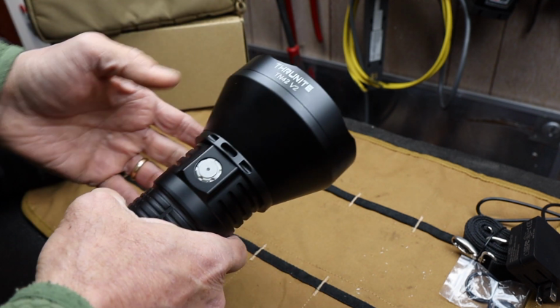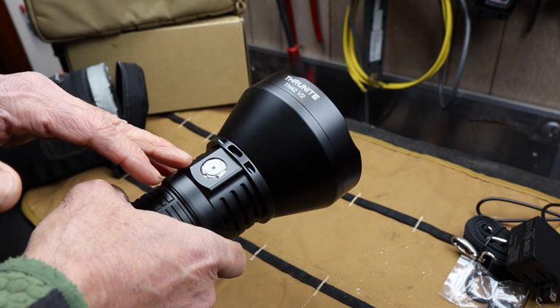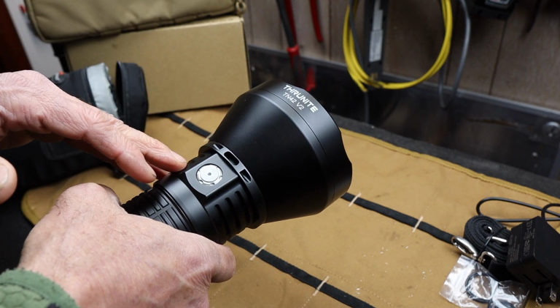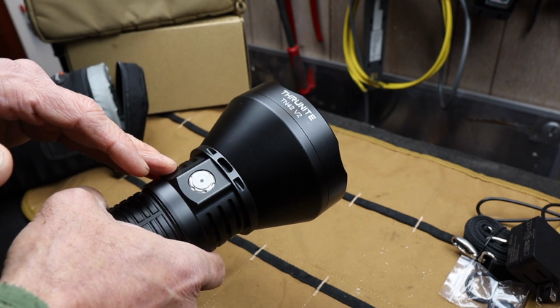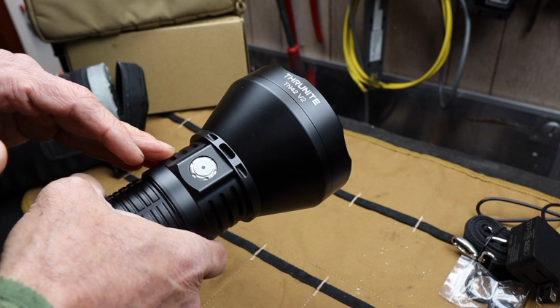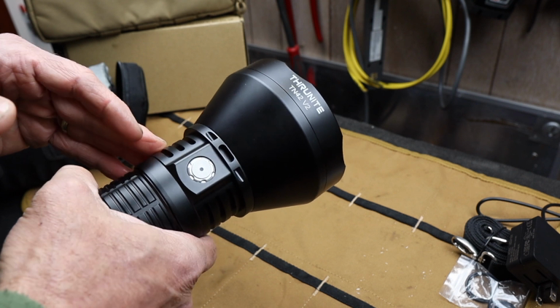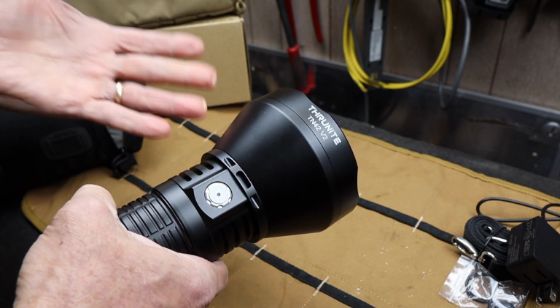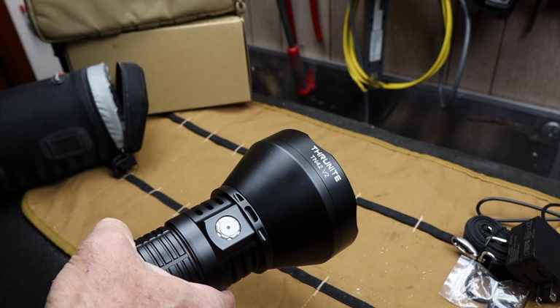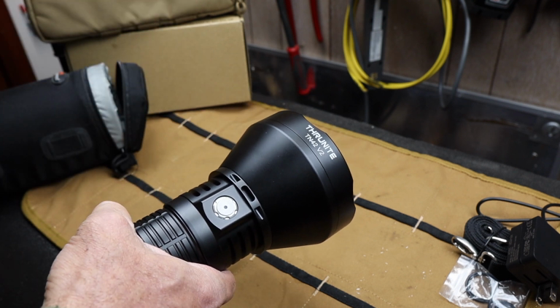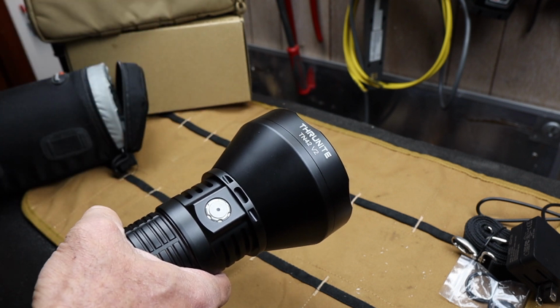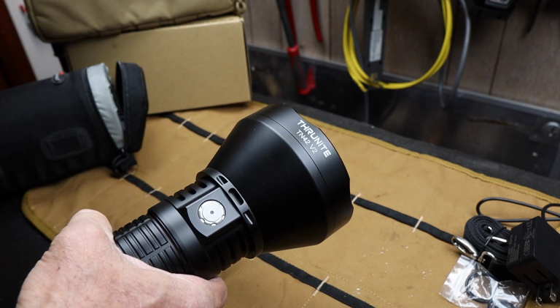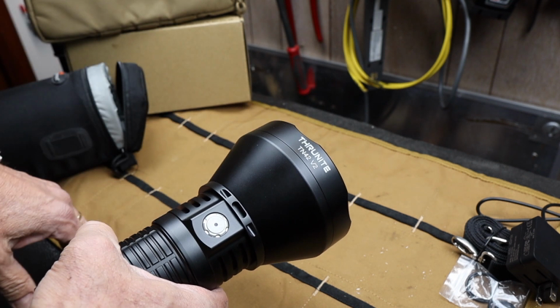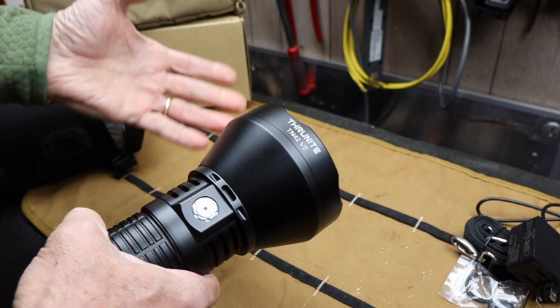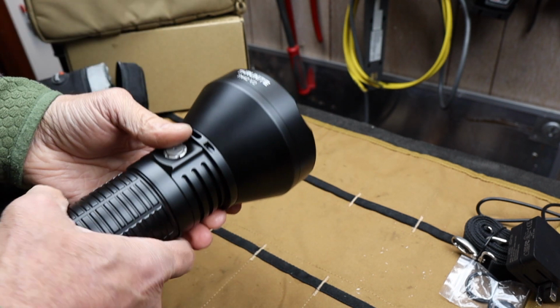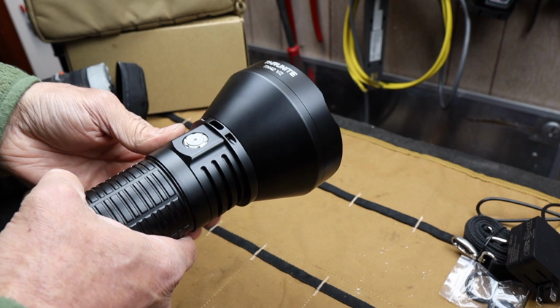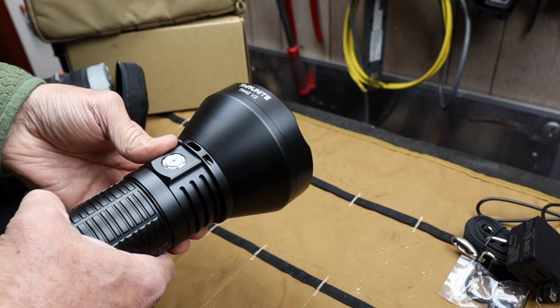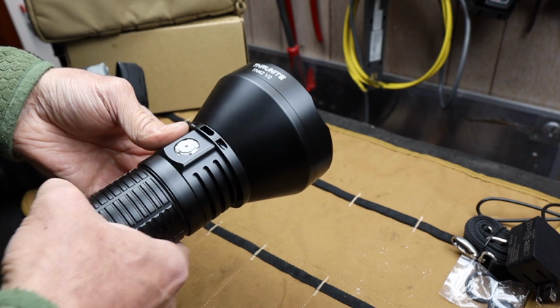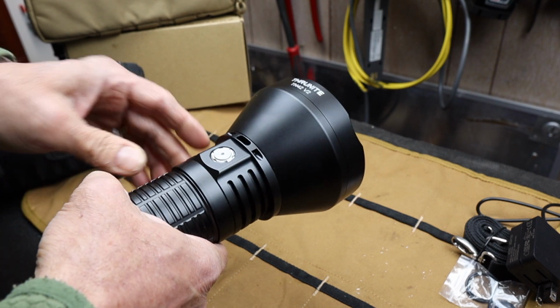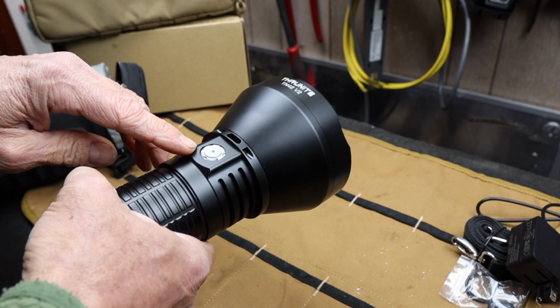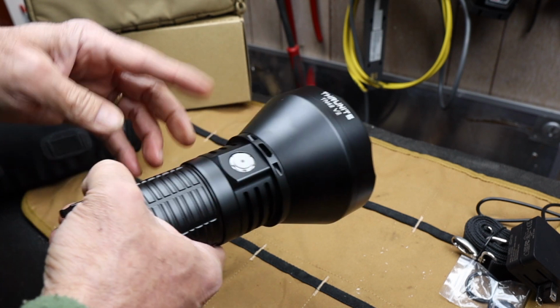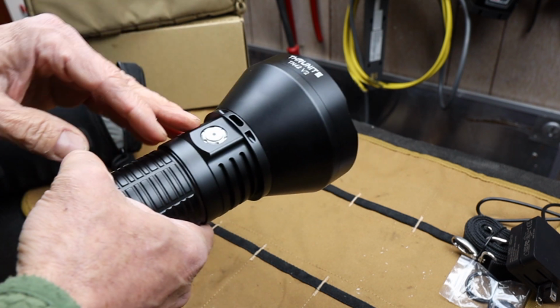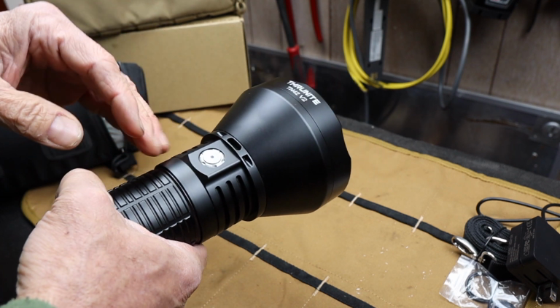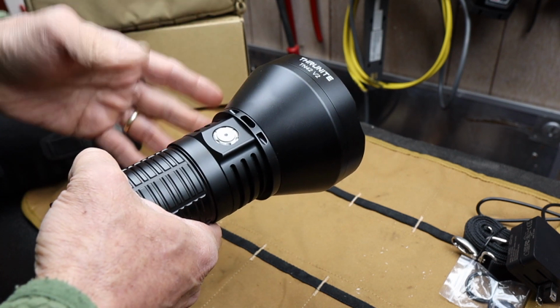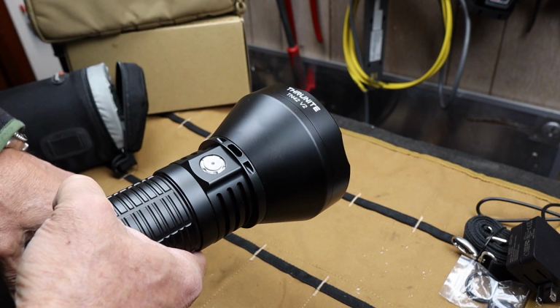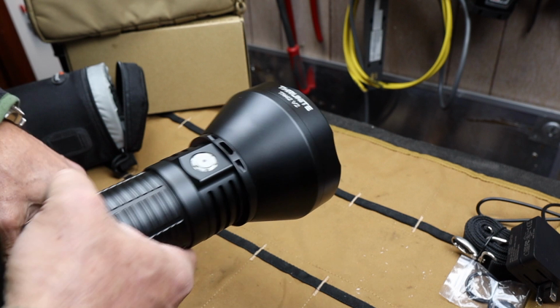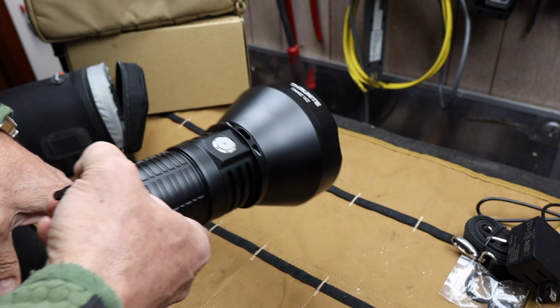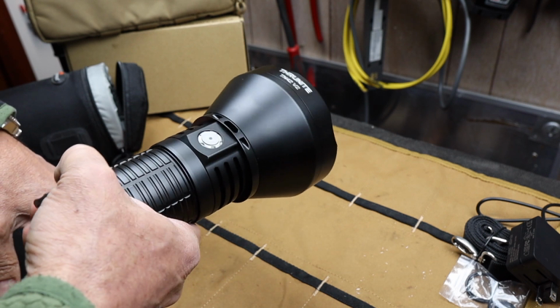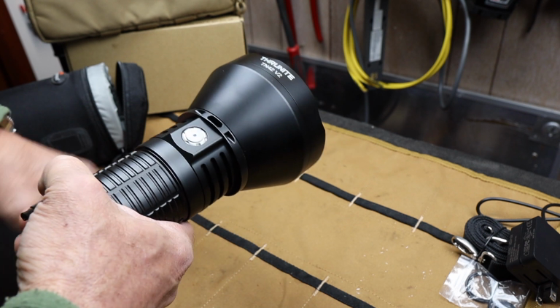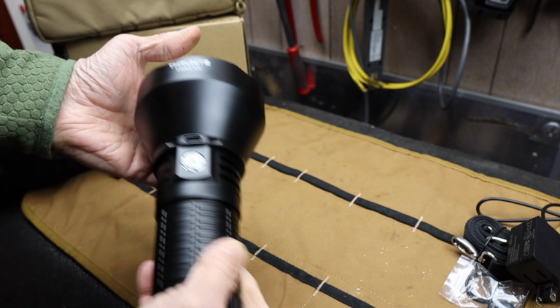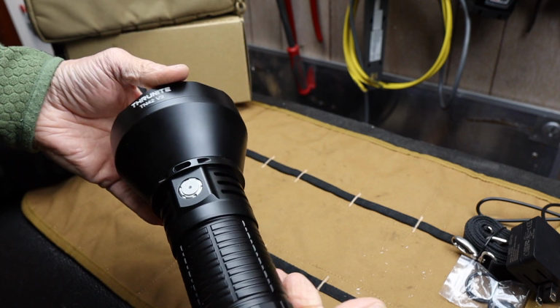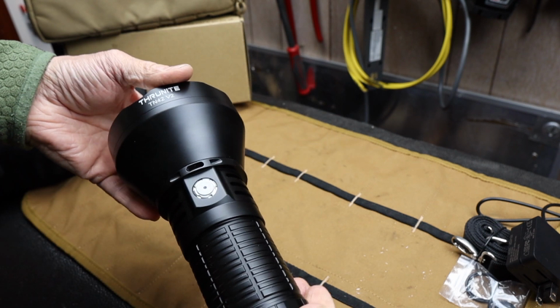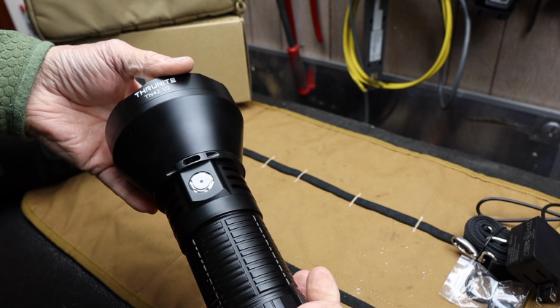And then of course it has a strobe mode as well that is just blinding at almost 4,000 lumens. When you reach out at a huge distance, as I mentioned, you've got things like debris in the air, water vapor, smoke, dust, sand — things start to really affect the light at a huge distance.